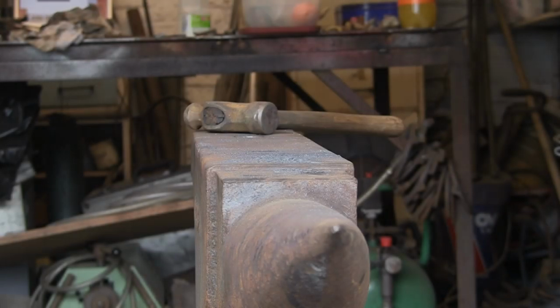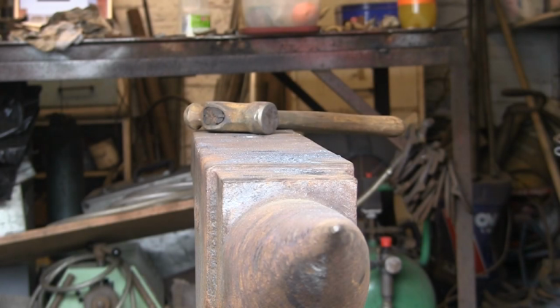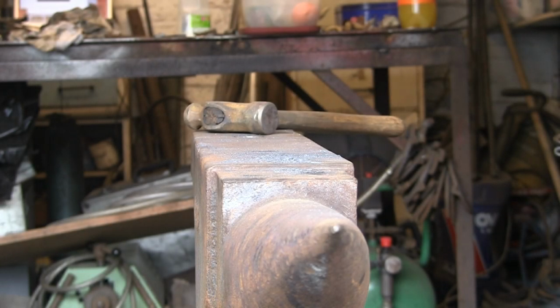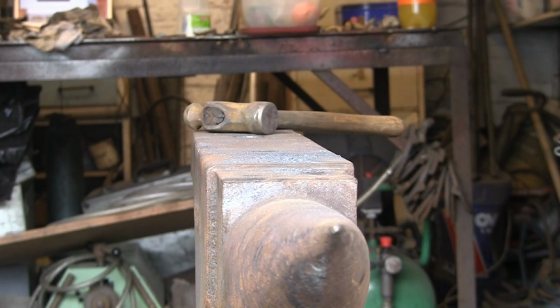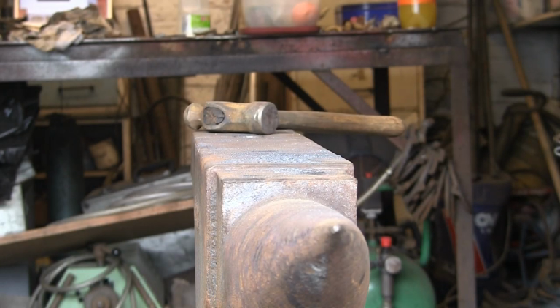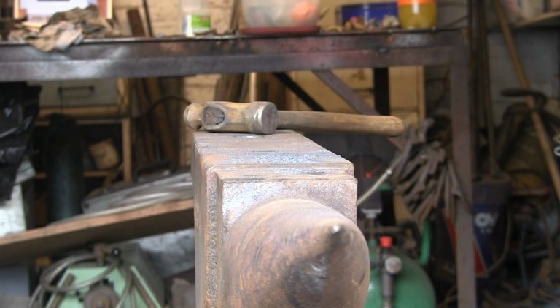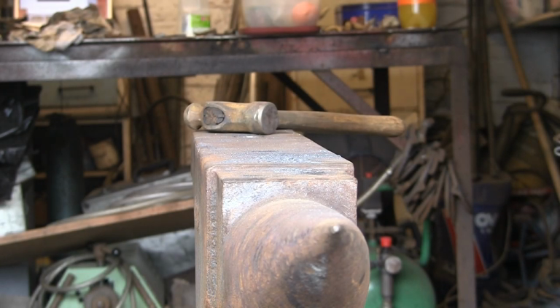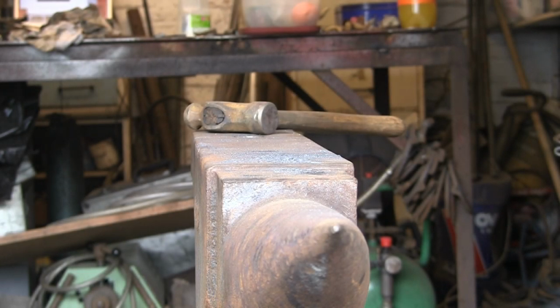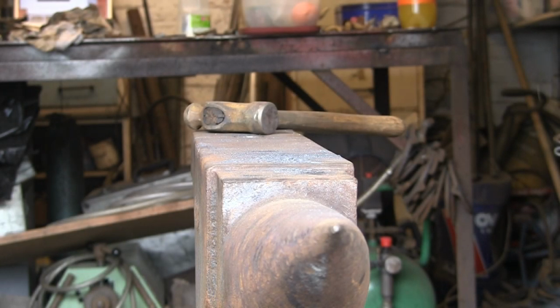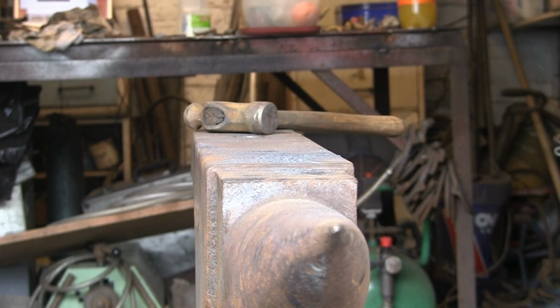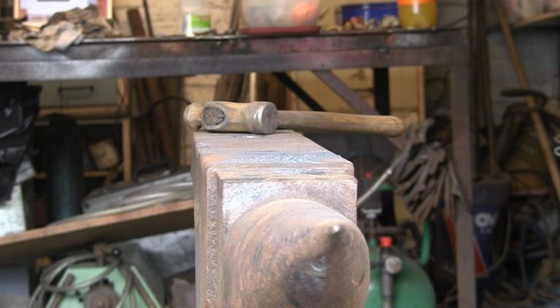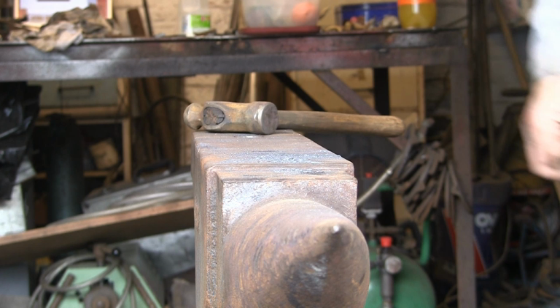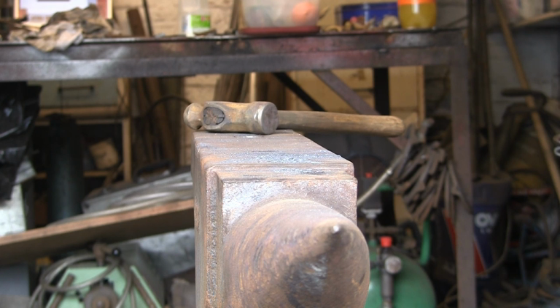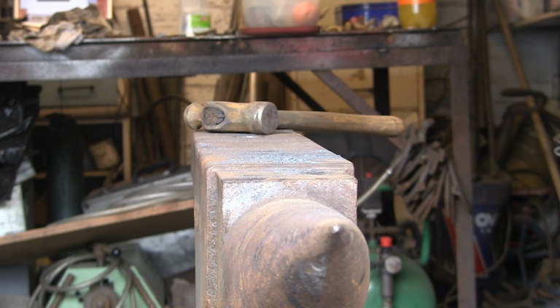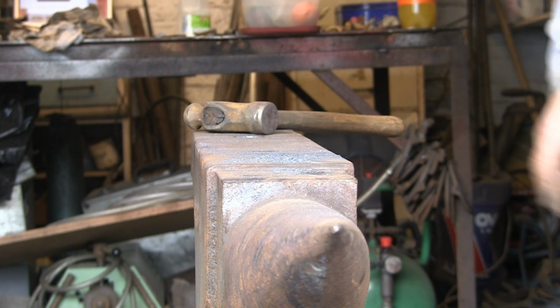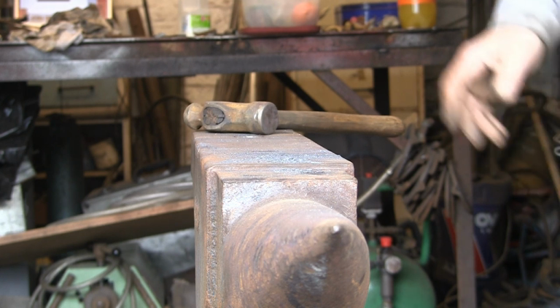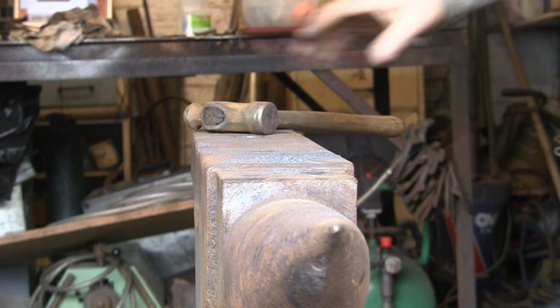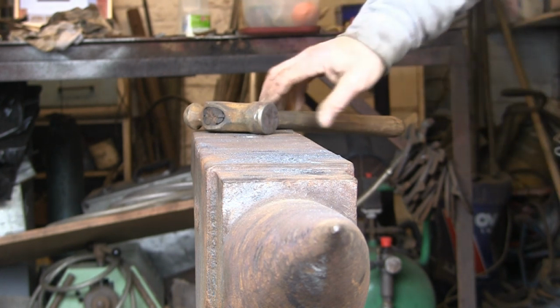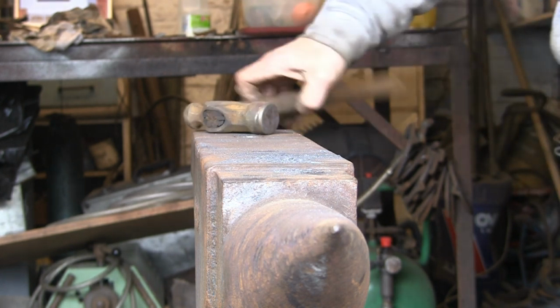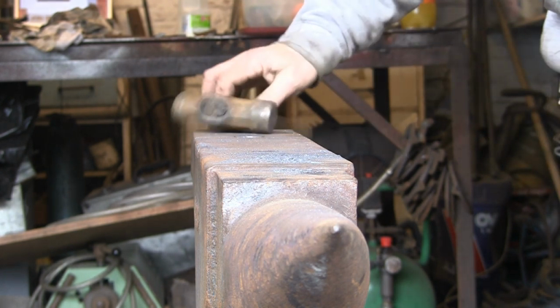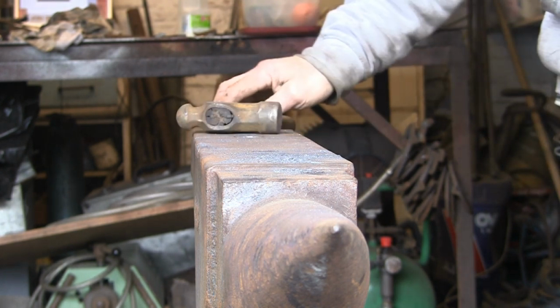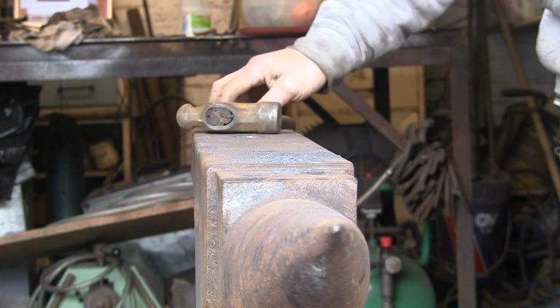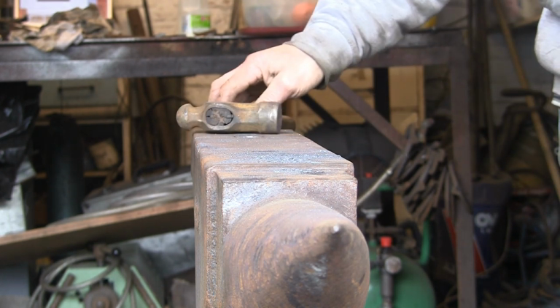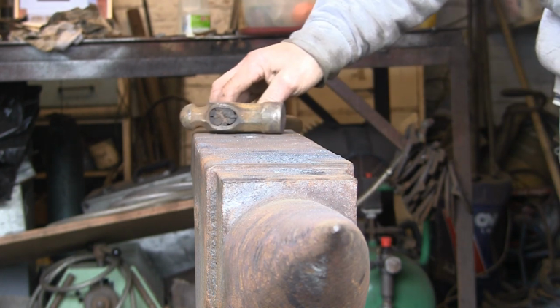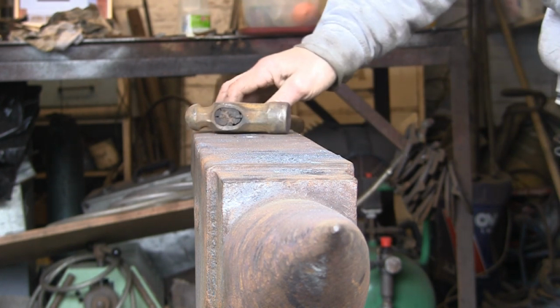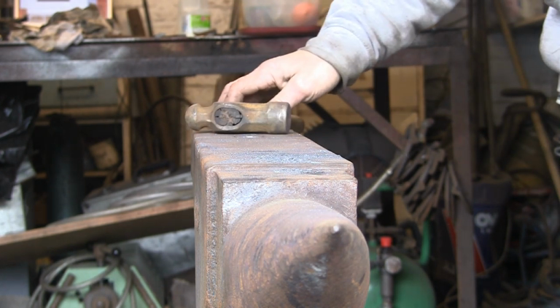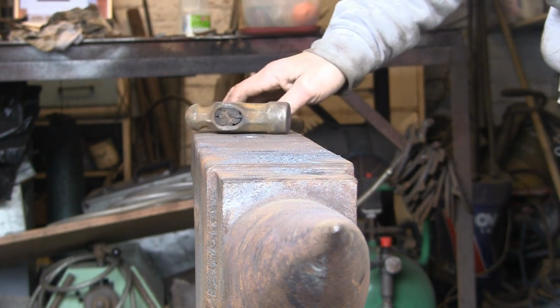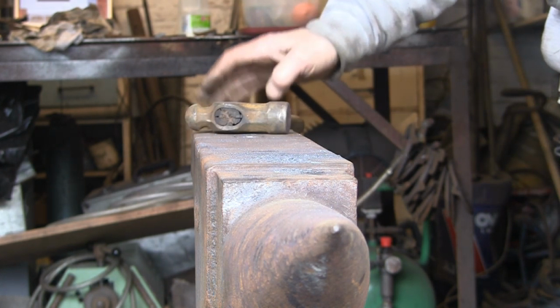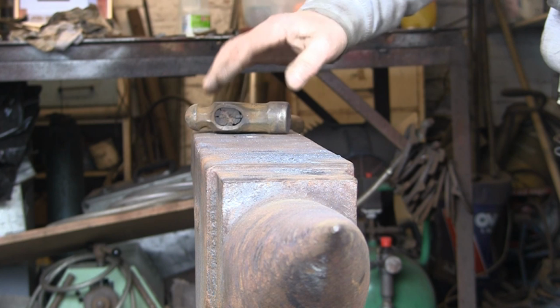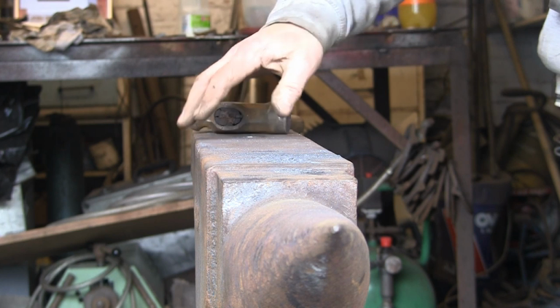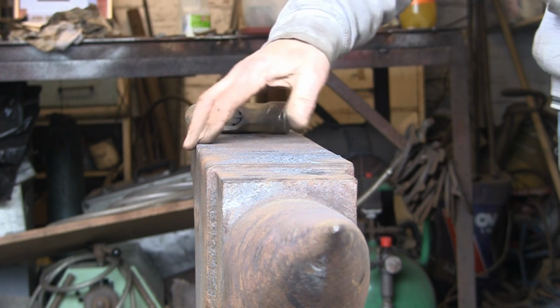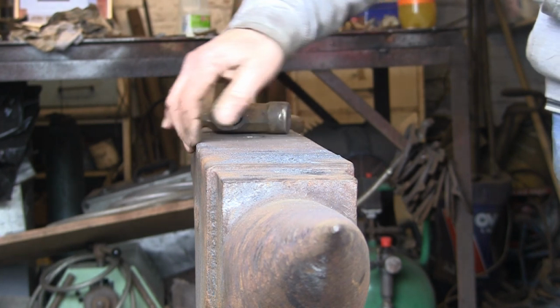A quick requested video showing someone how to make a square bend. They wanted 5.8 square but I don't have any so I'm going to have to do it in half inch.